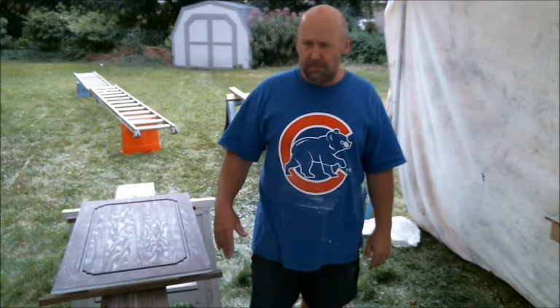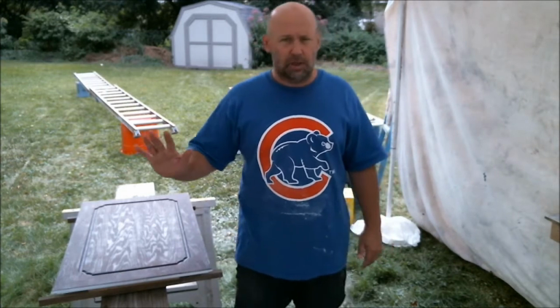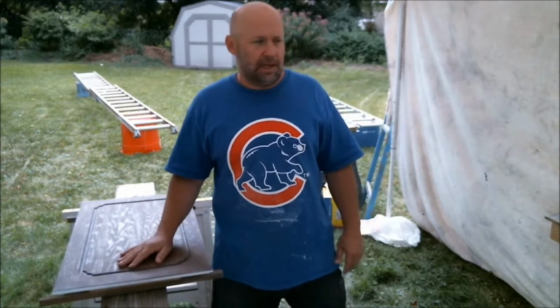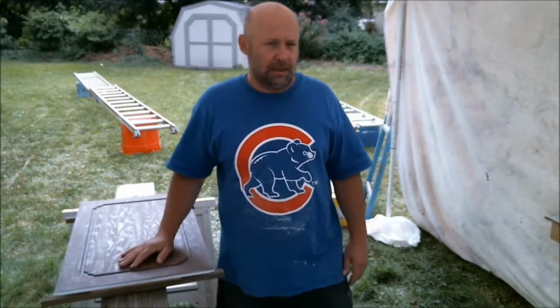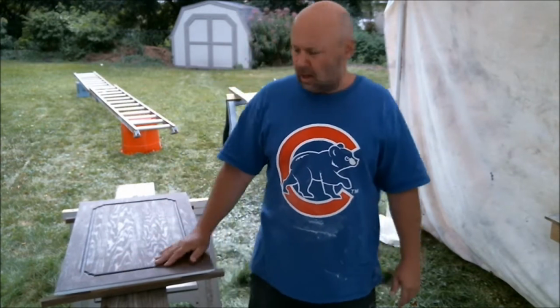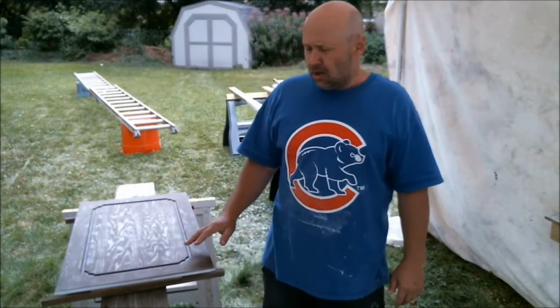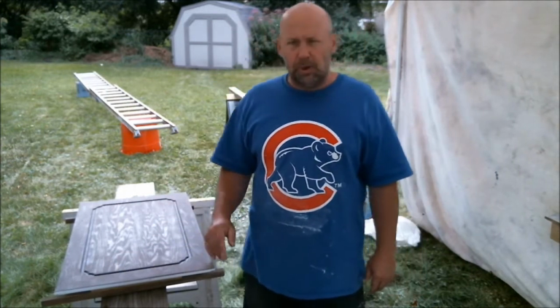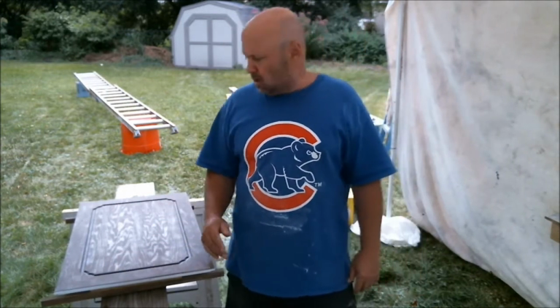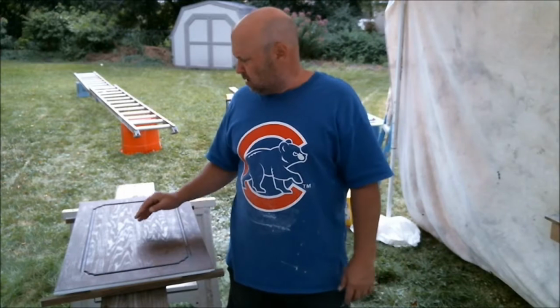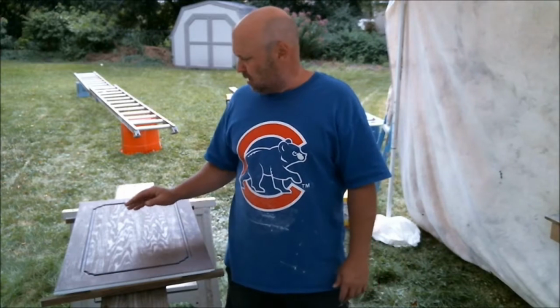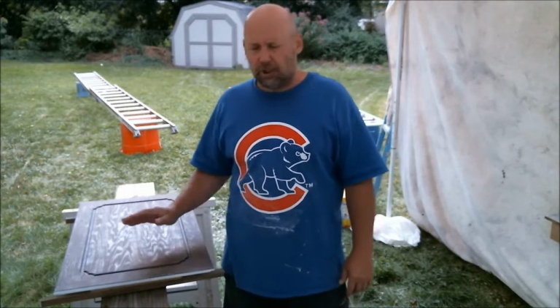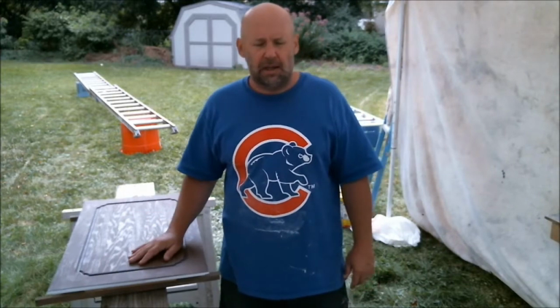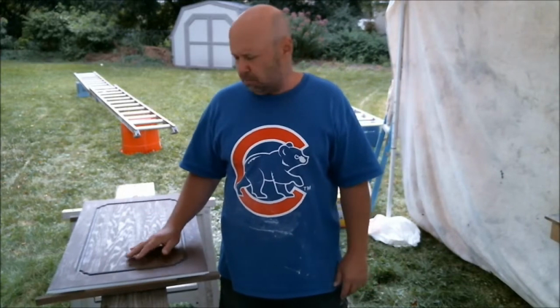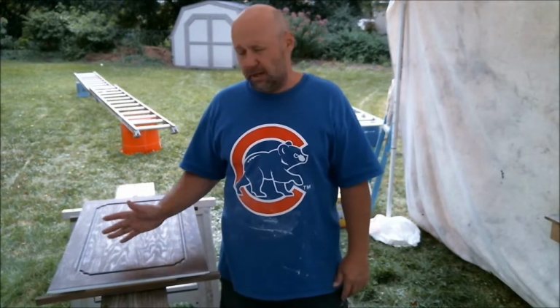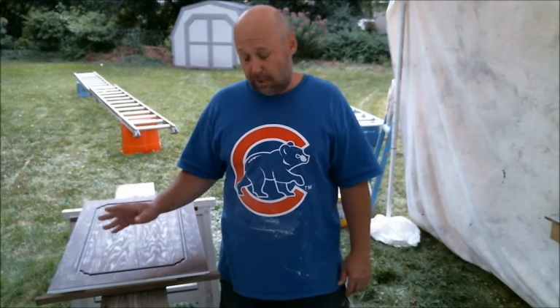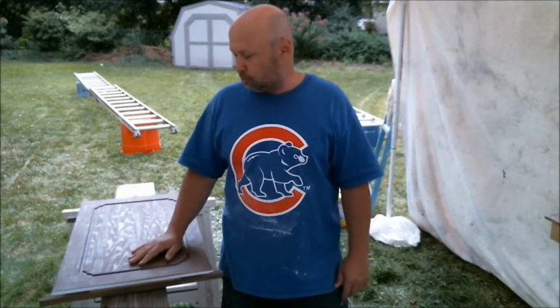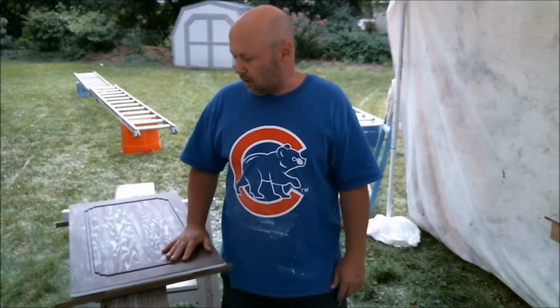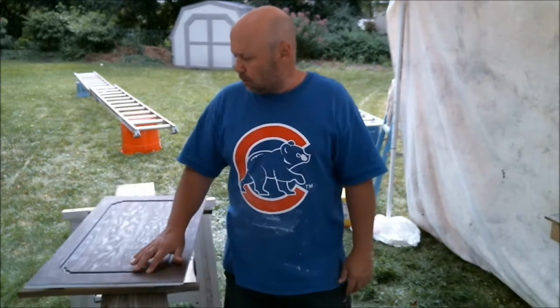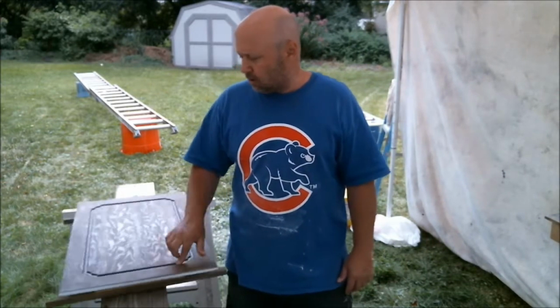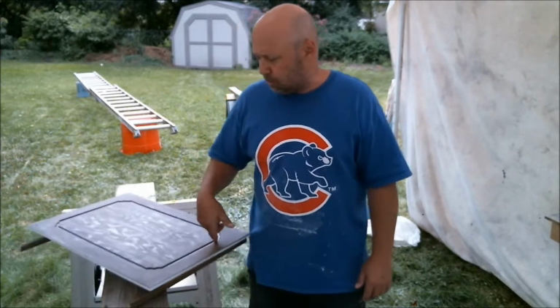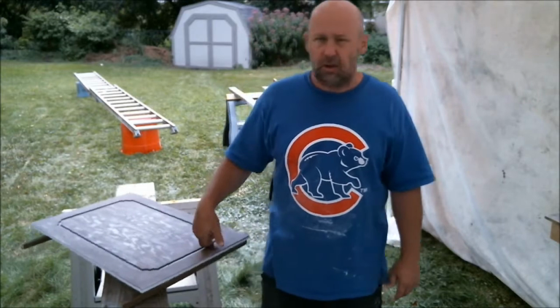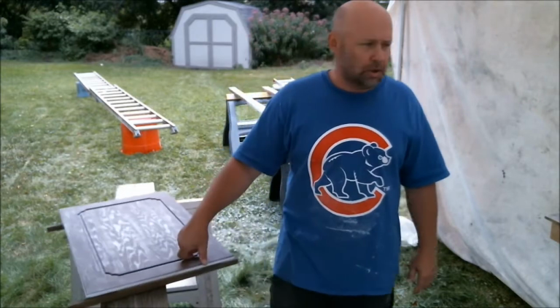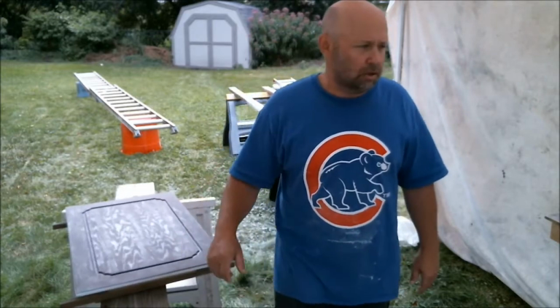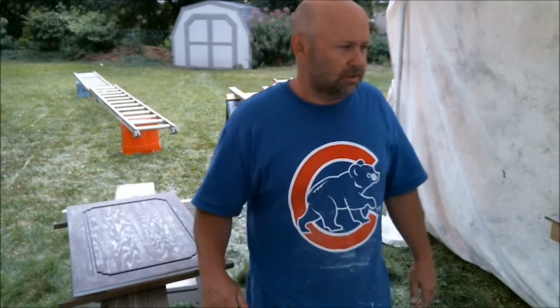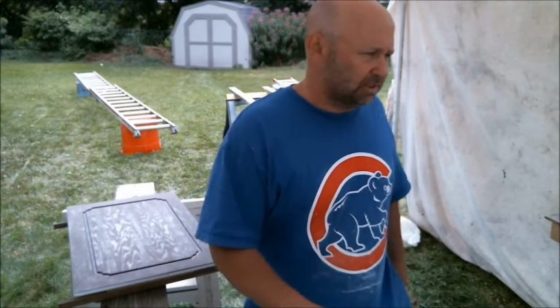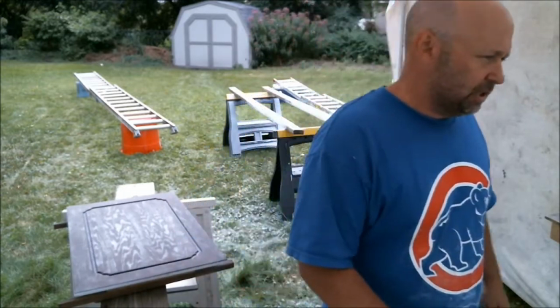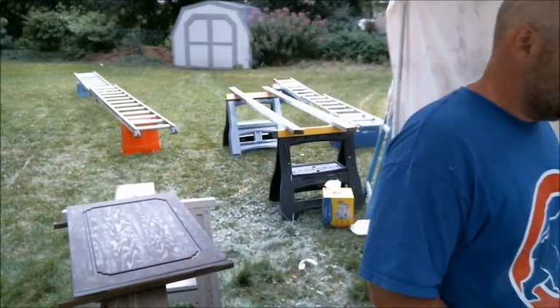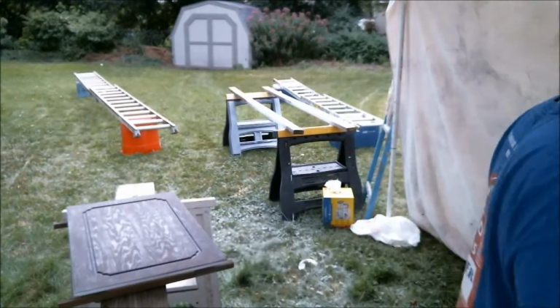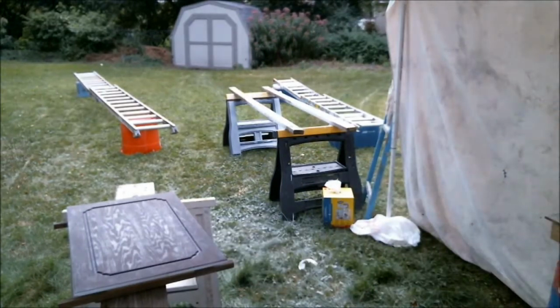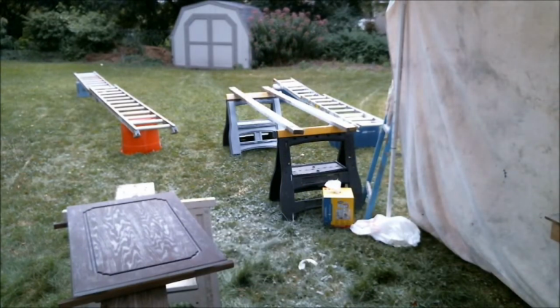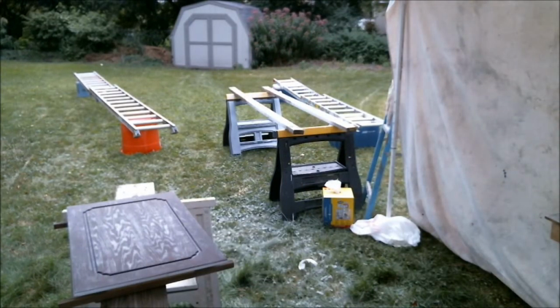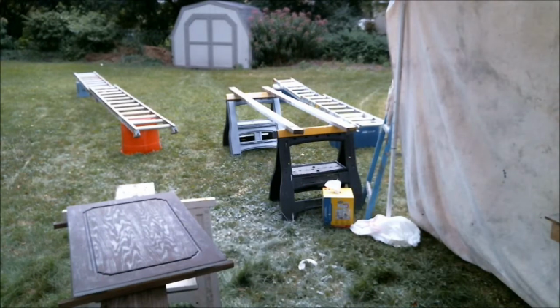All right, I just wanted to show you that and then we will start spraying. It's a little colder in Chicago today — it's only about 72. So I'll check back in with you.